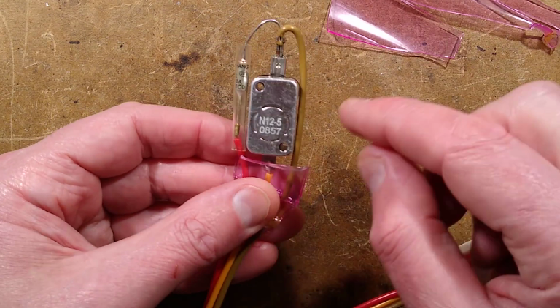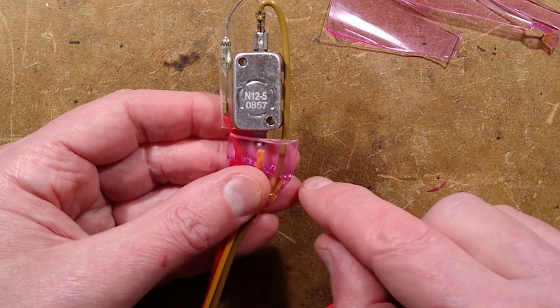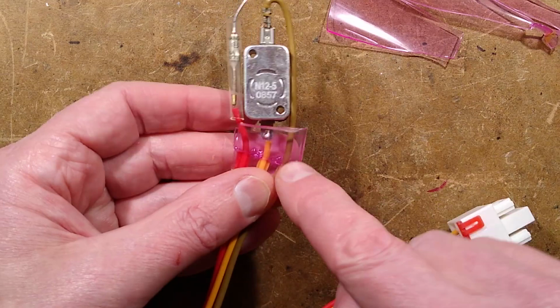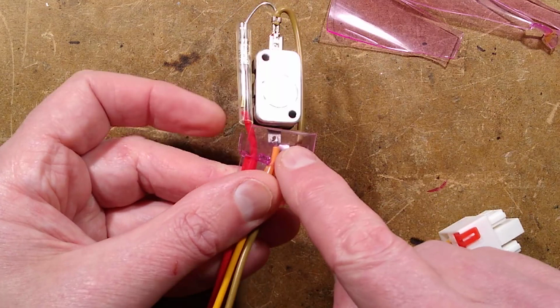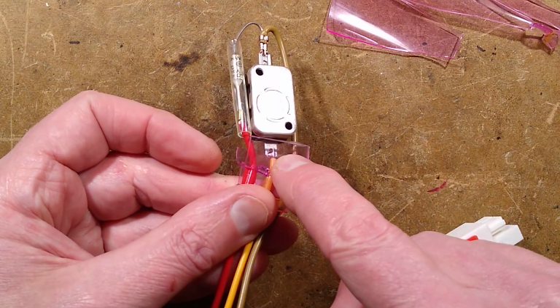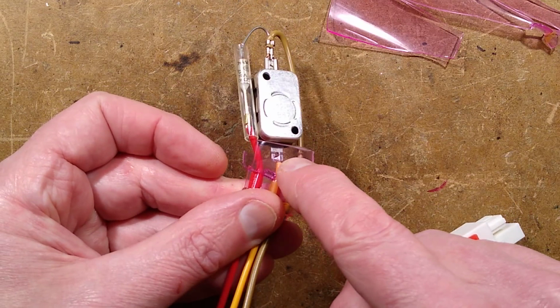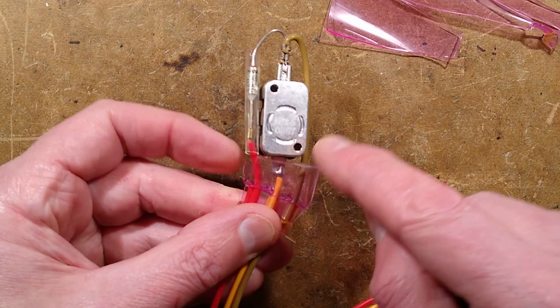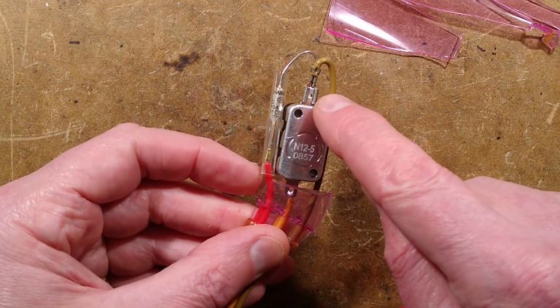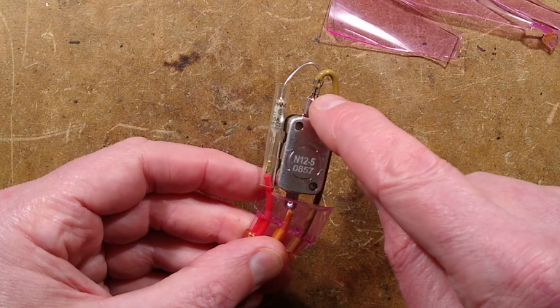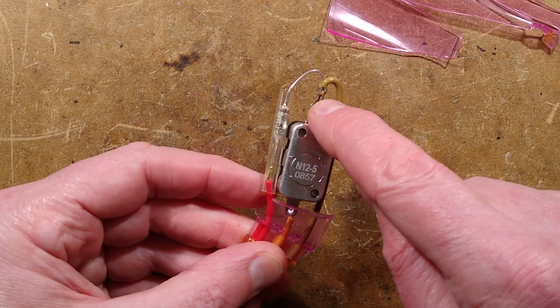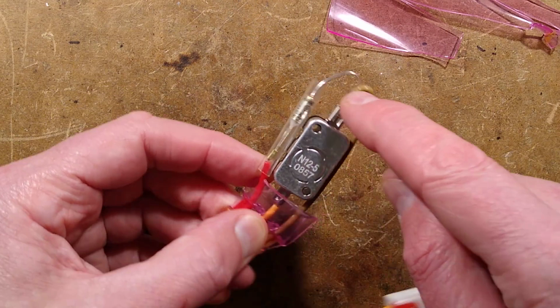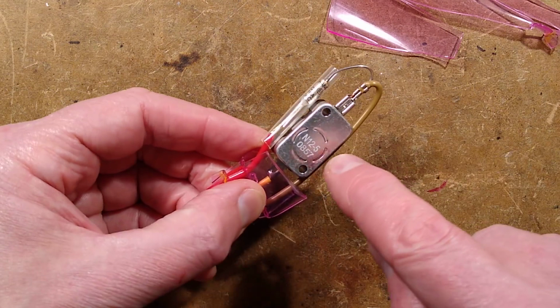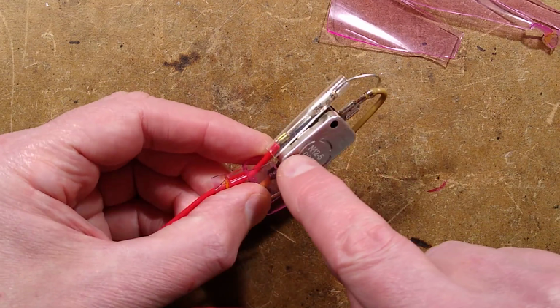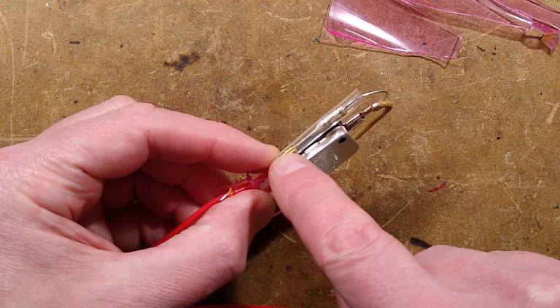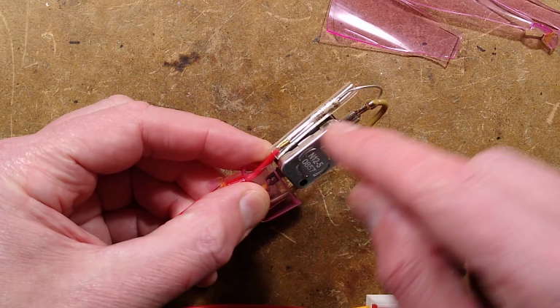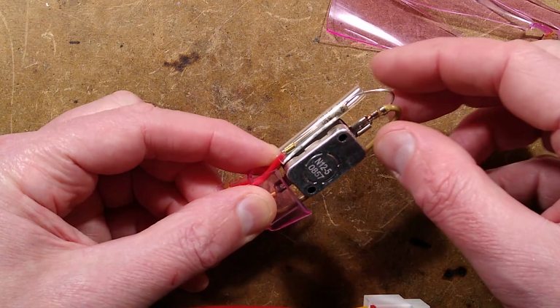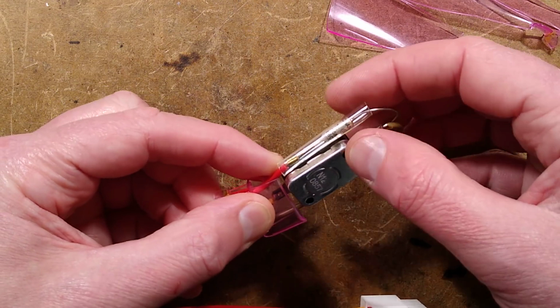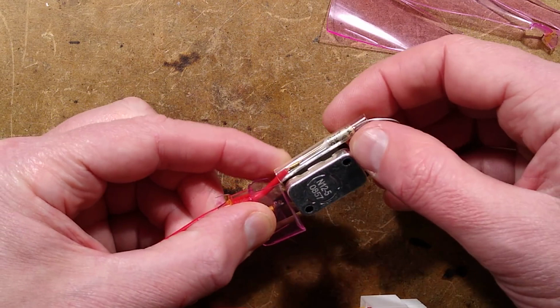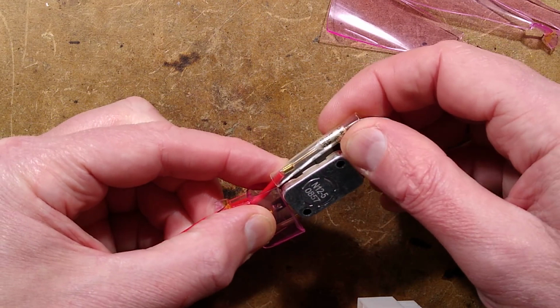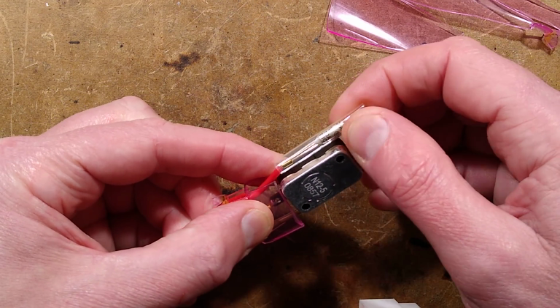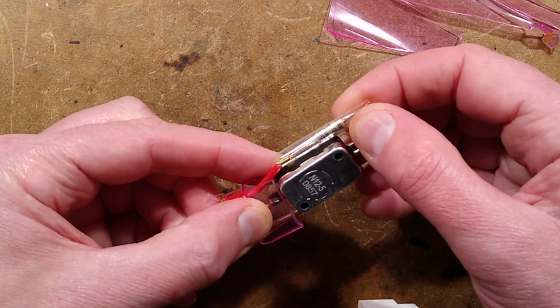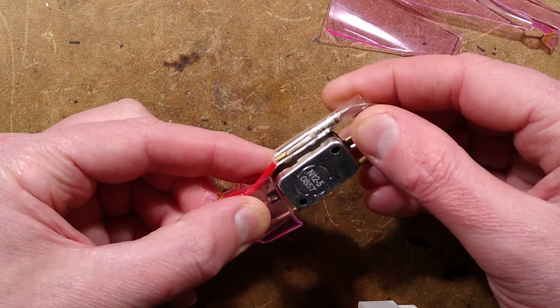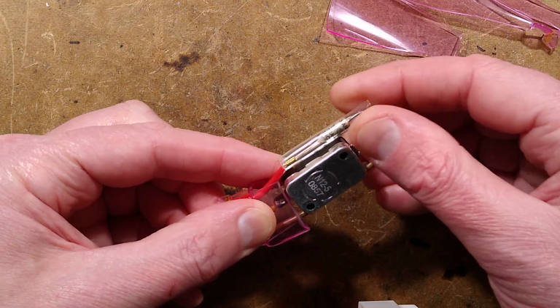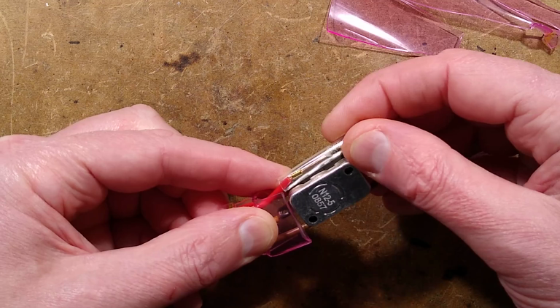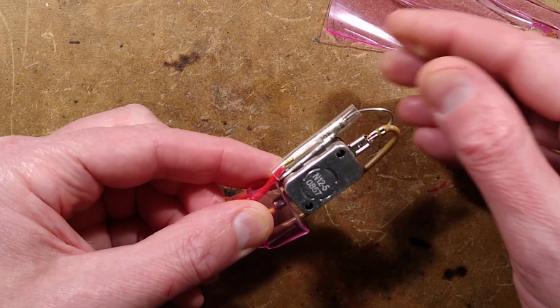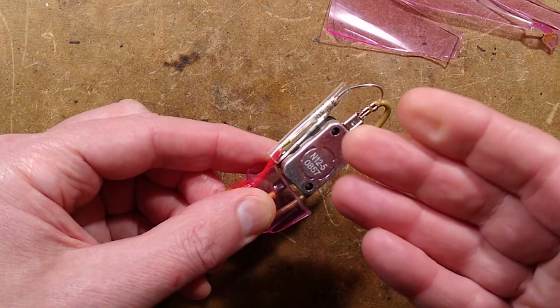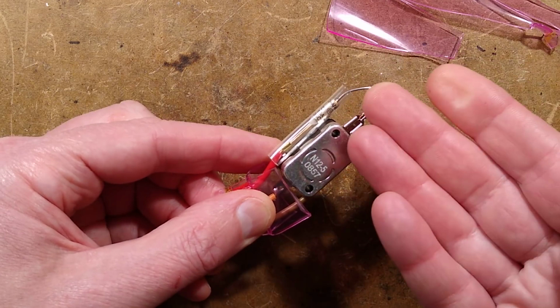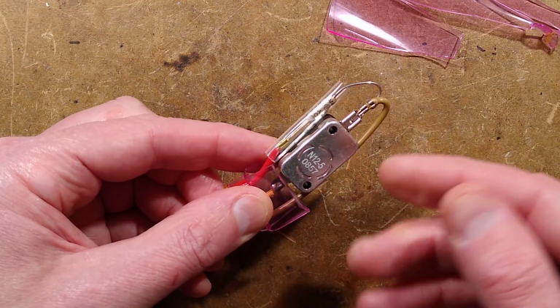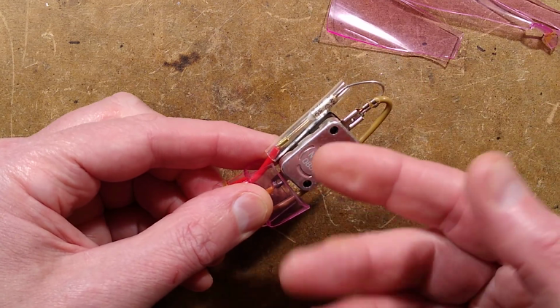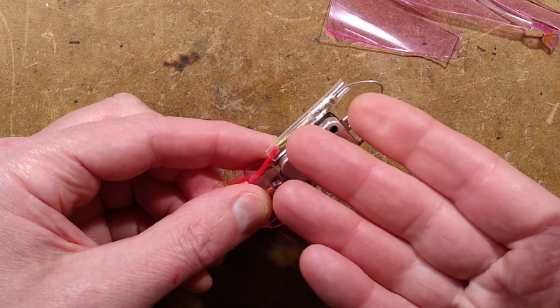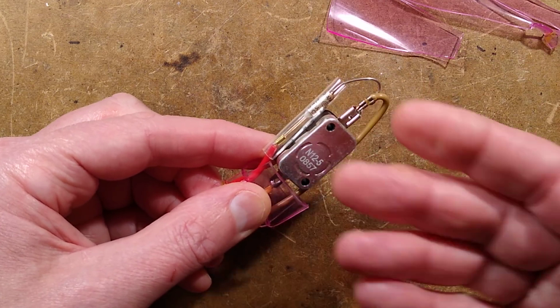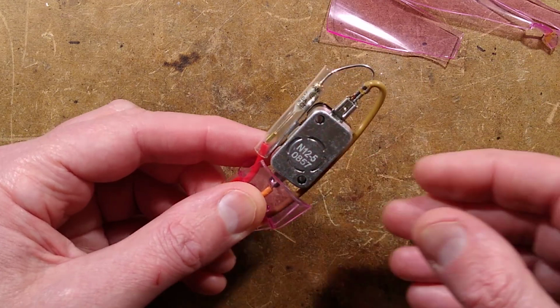Notice how this wire at the bottom is soldered, while this one is crimped. They usually use crimps on thermal fuses because if you solder them, it can actually trigger the fuse.